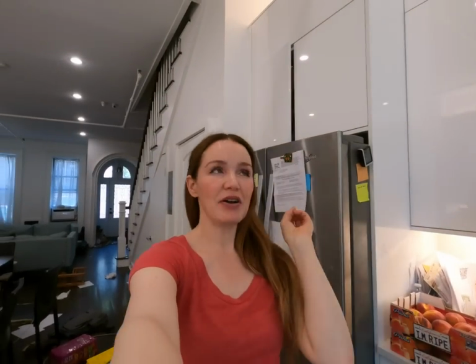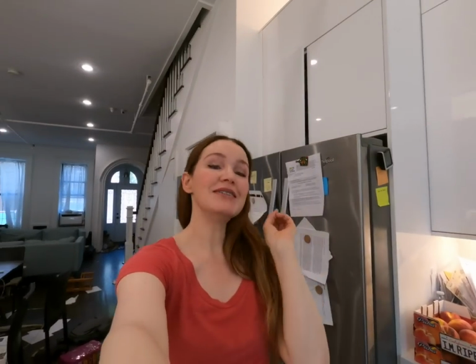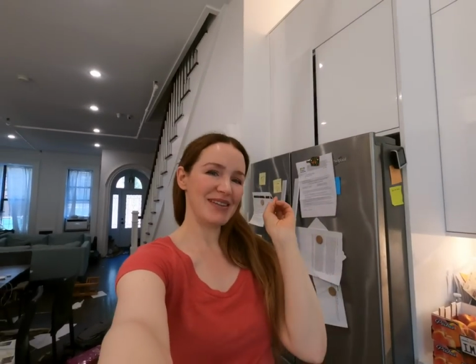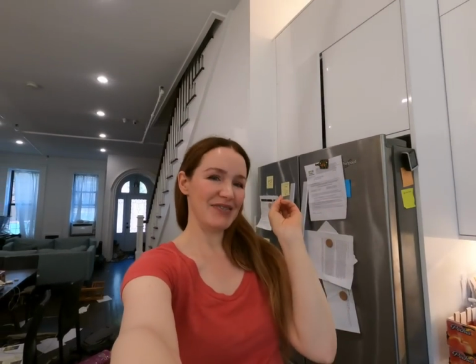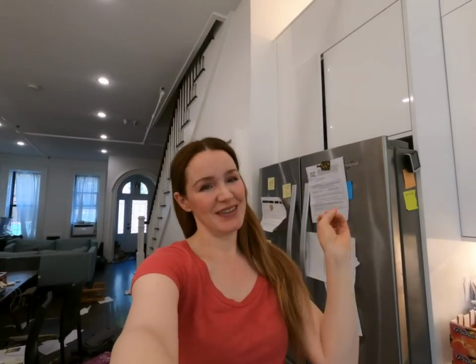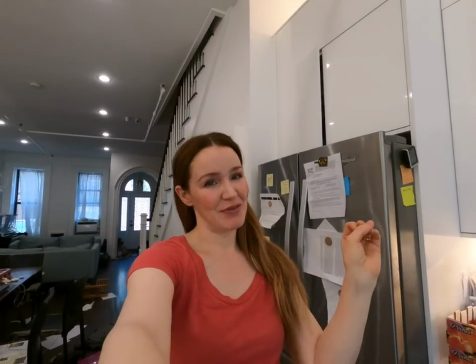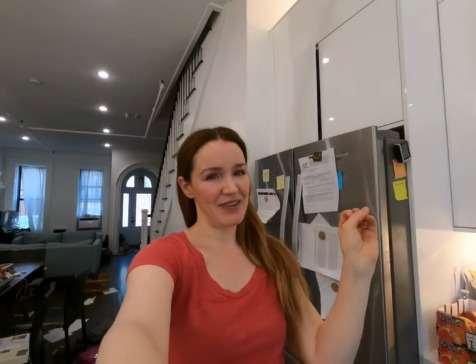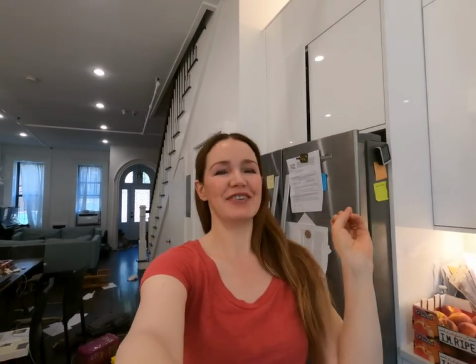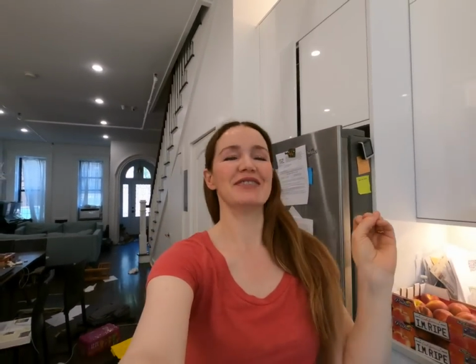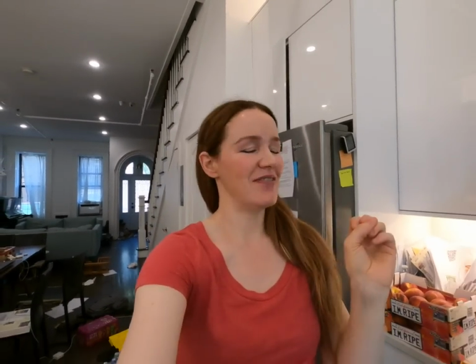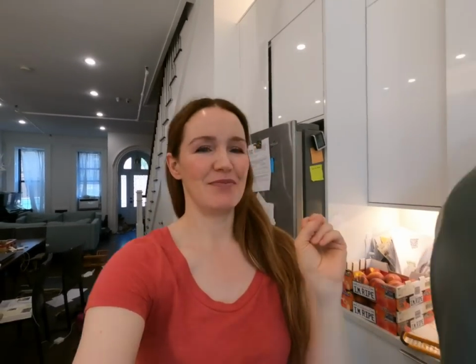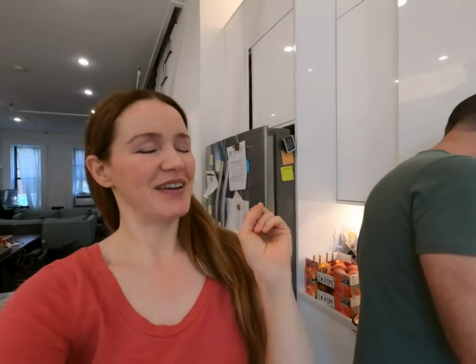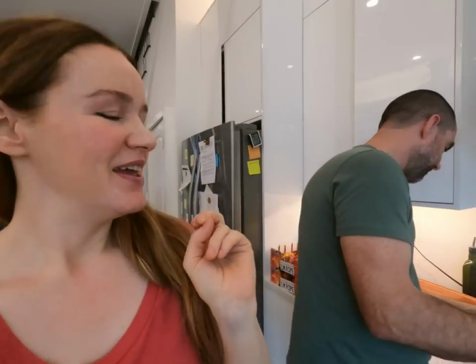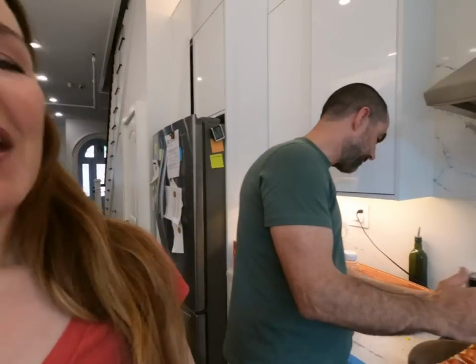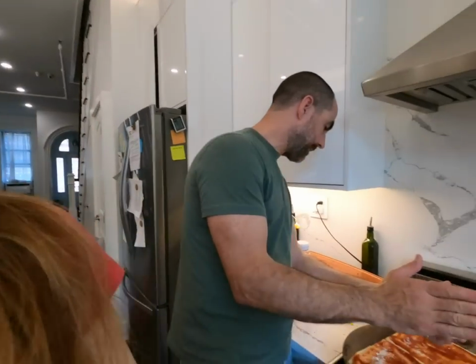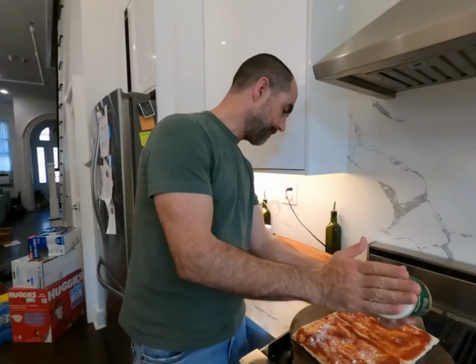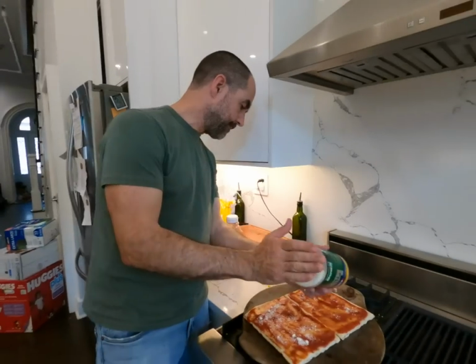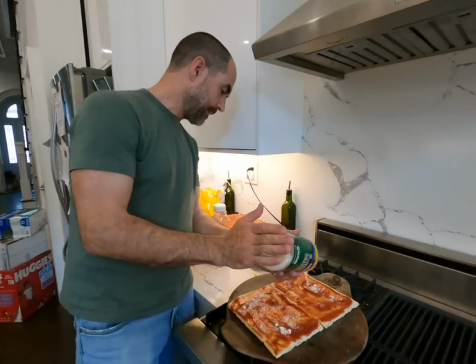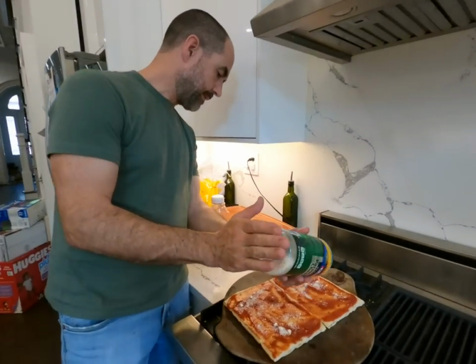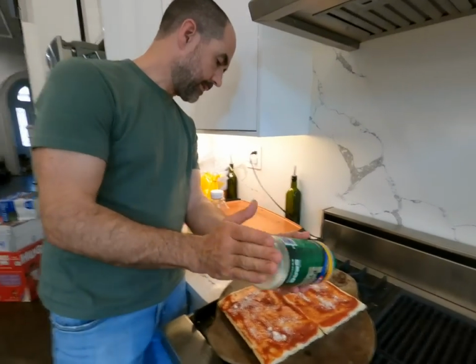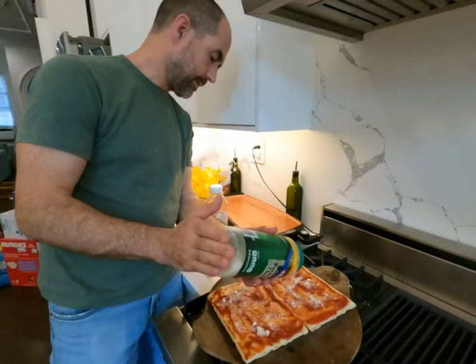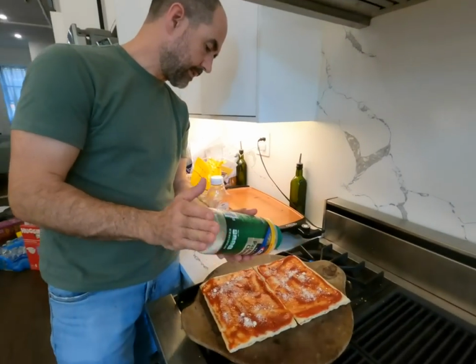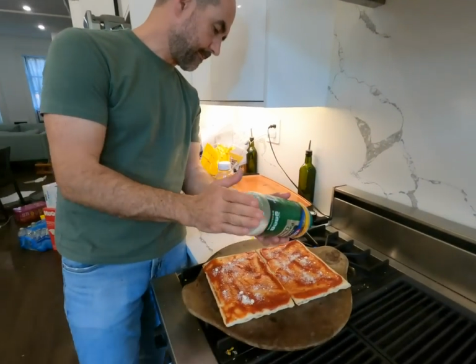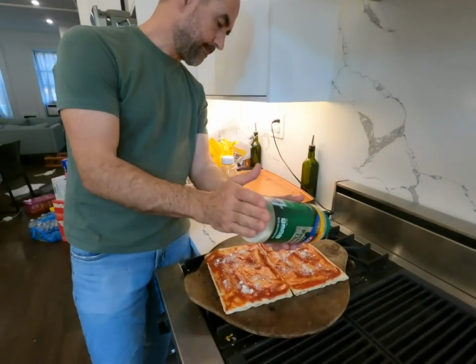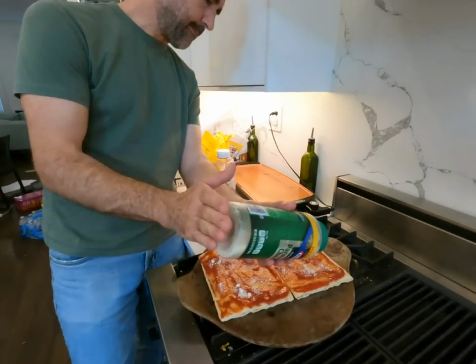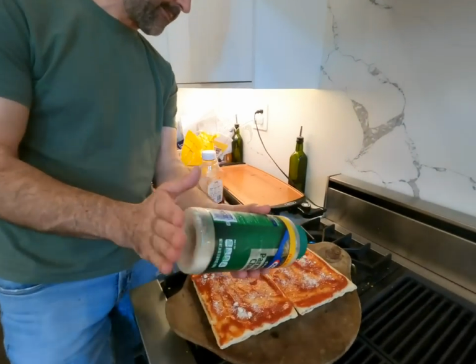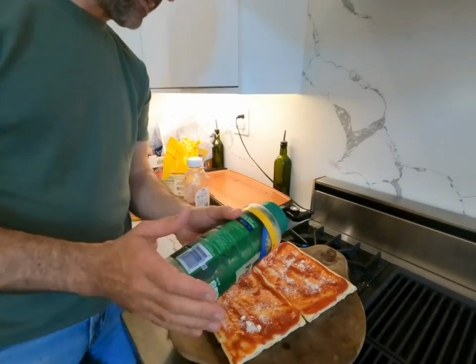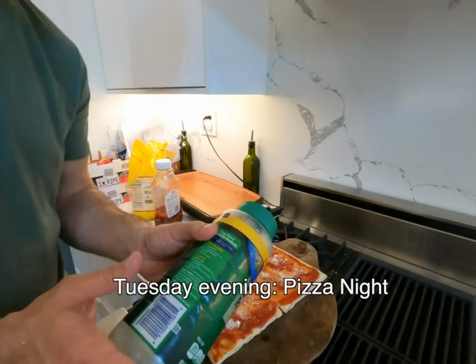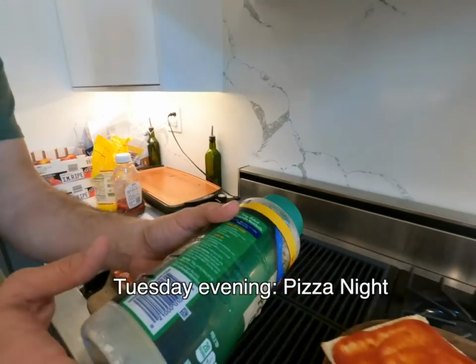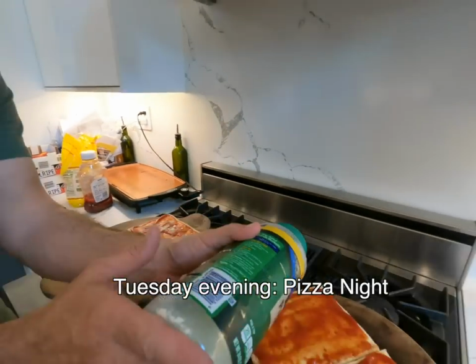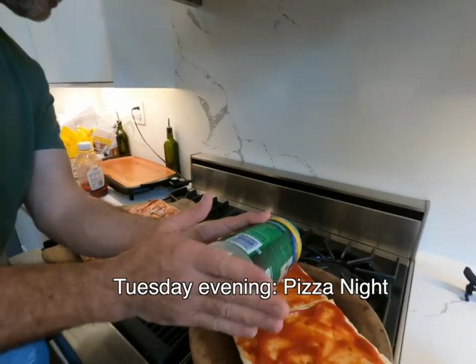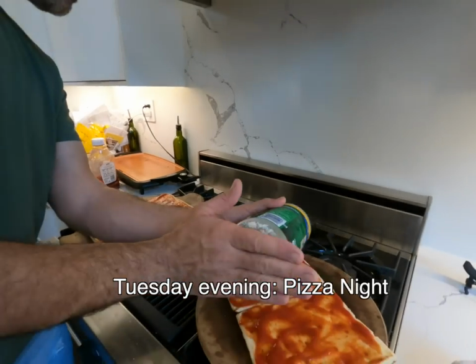Welcome to Tuesday evening. This is what we're having for dinner Tuesday evening. Mark's helping me with this one because it's Tuesday and he's available.